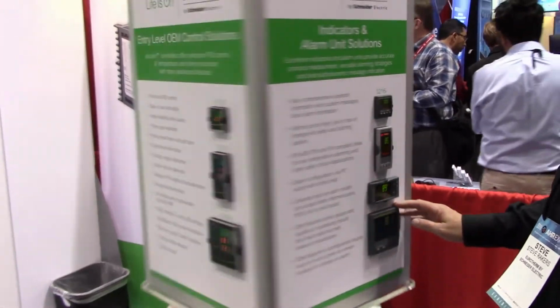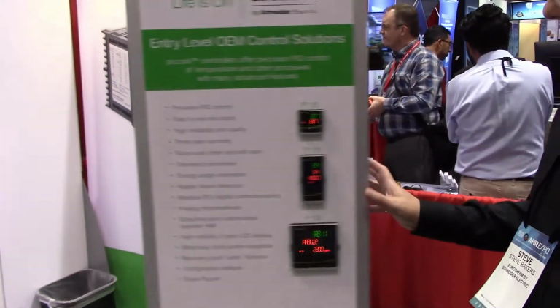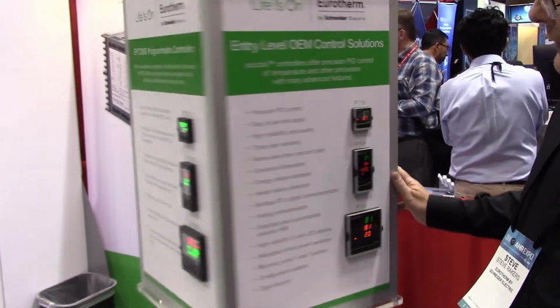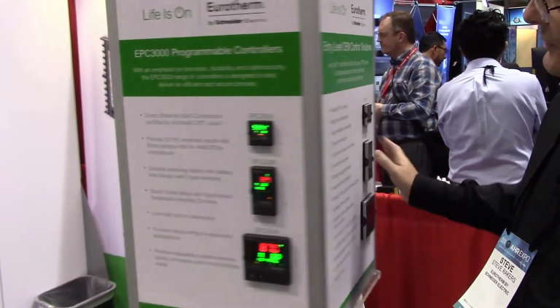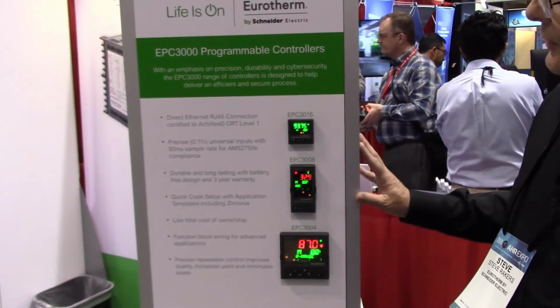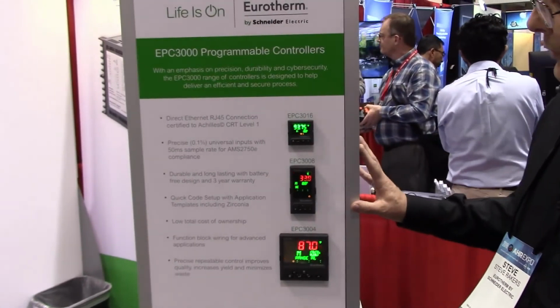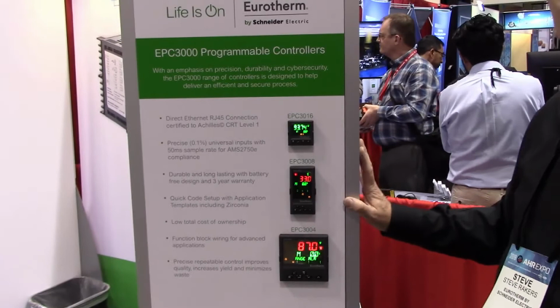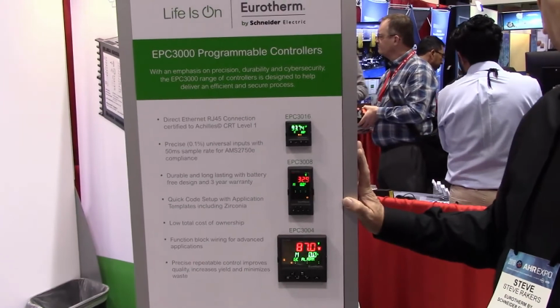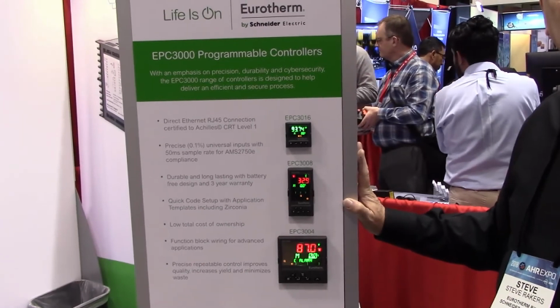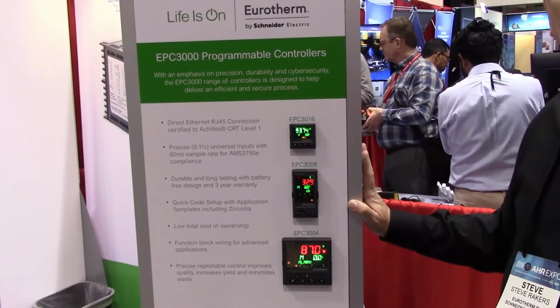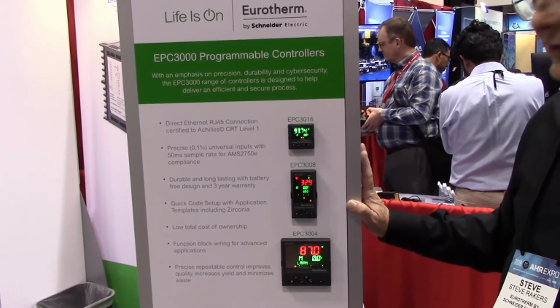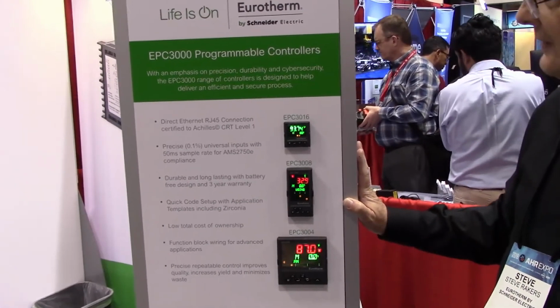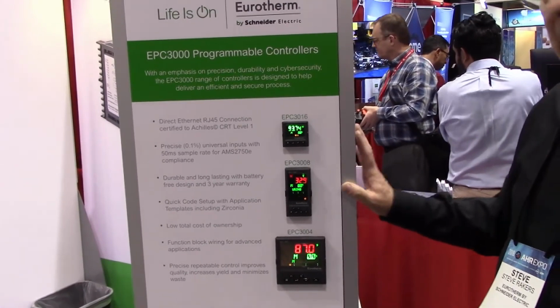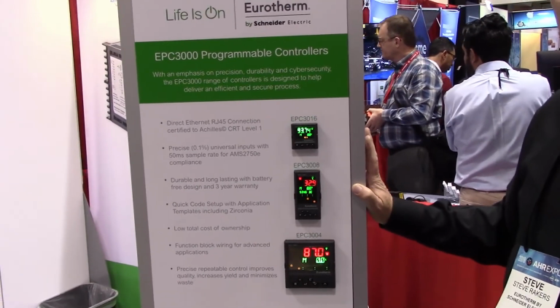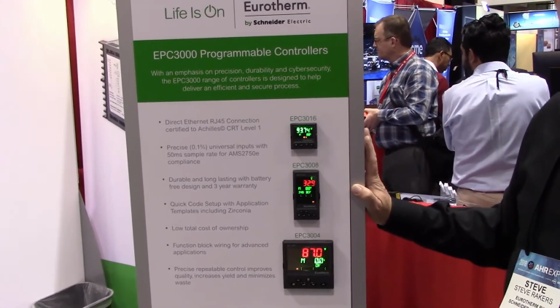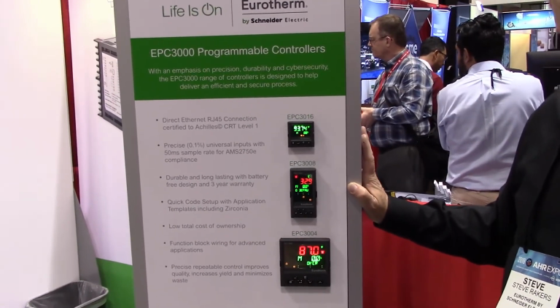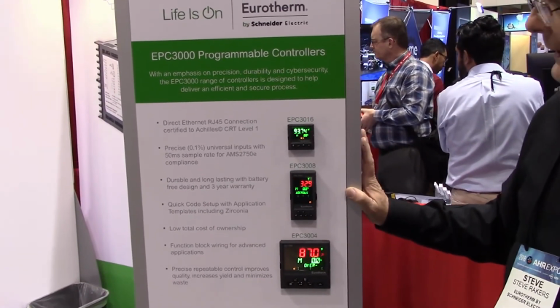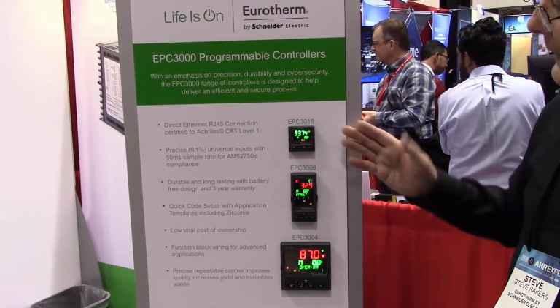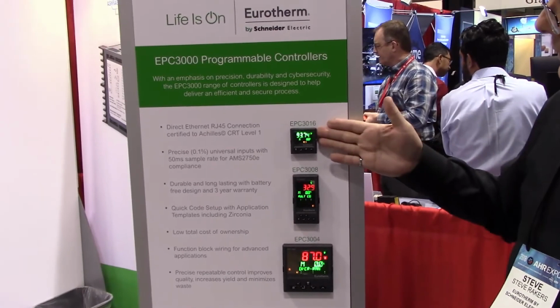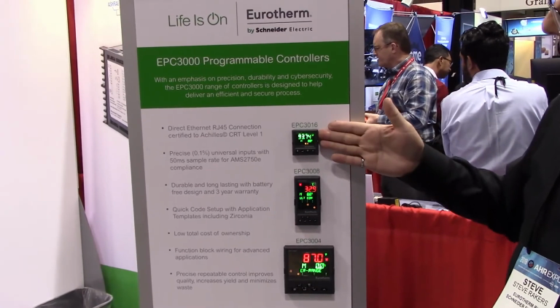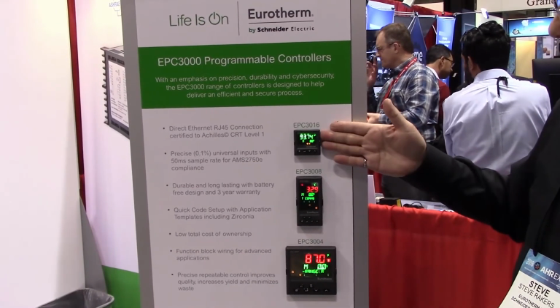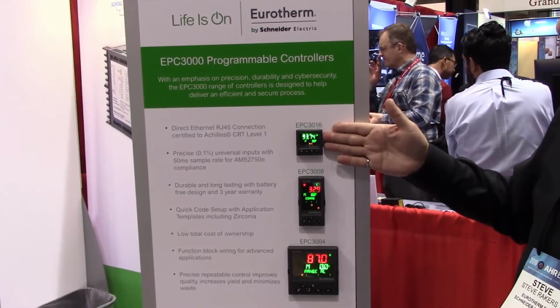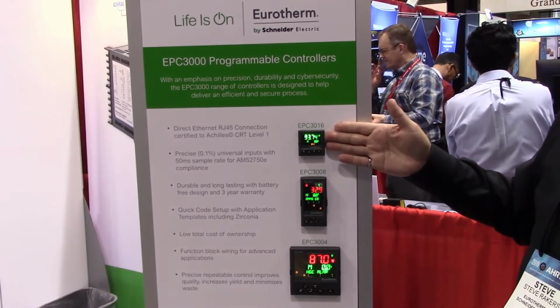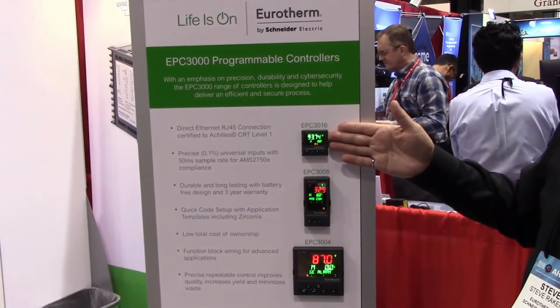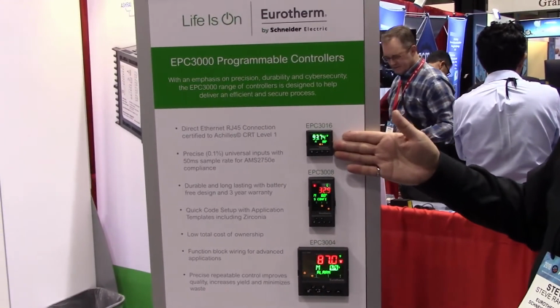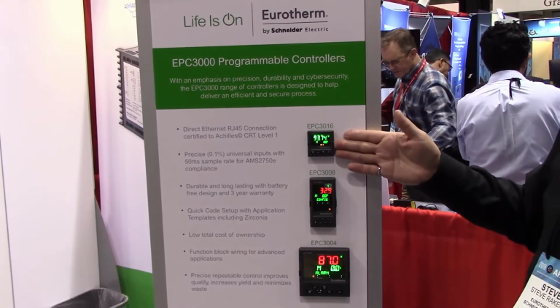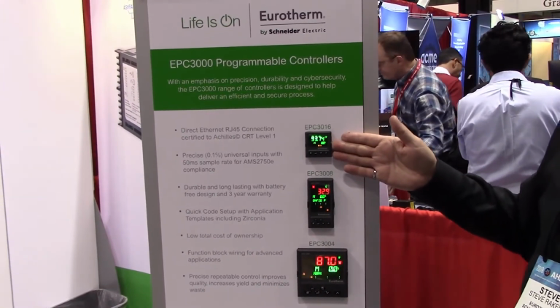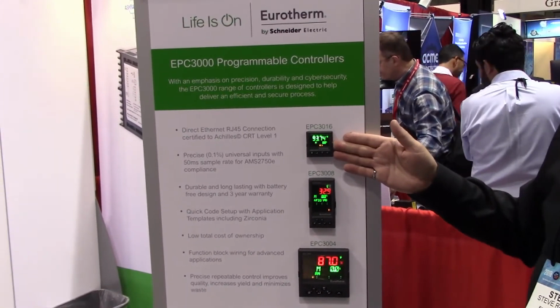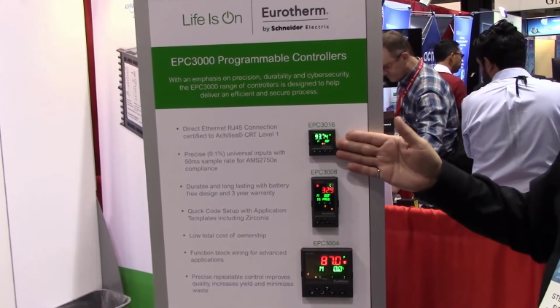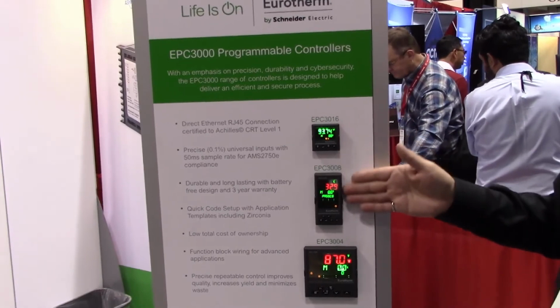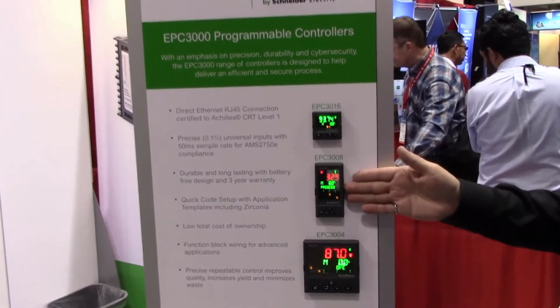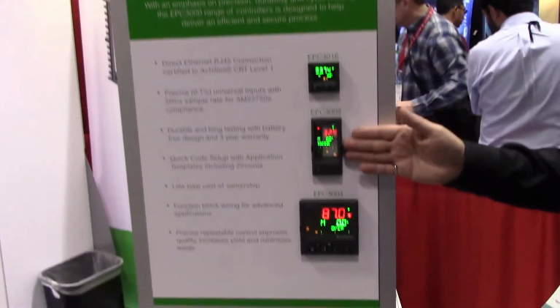From there we move upscale to our more advanced new product, our EPC 3000 series. It's Ethernet ready. It has the same basic premise of having your process value on the top, with a very bright display to show you your set-point temperature.